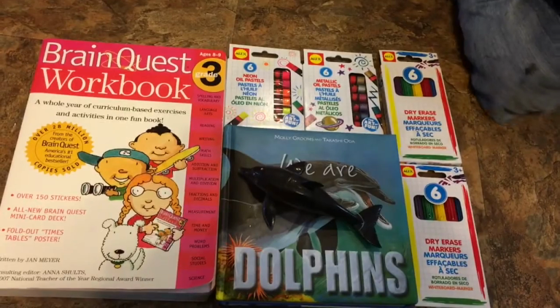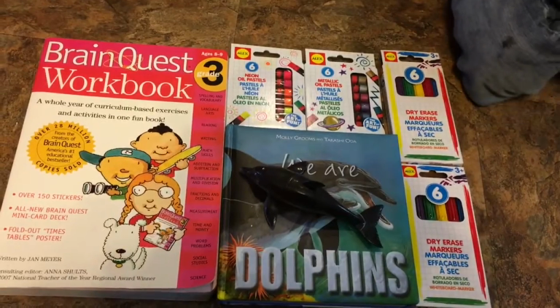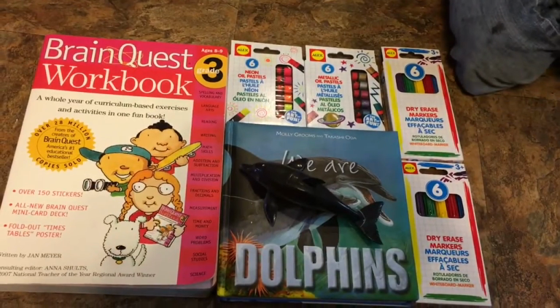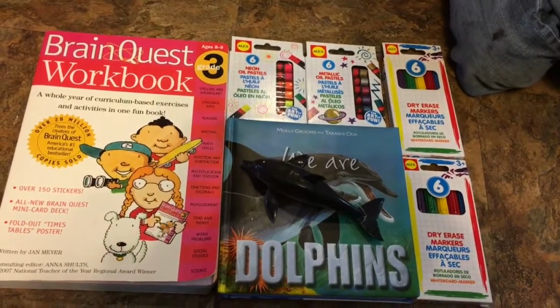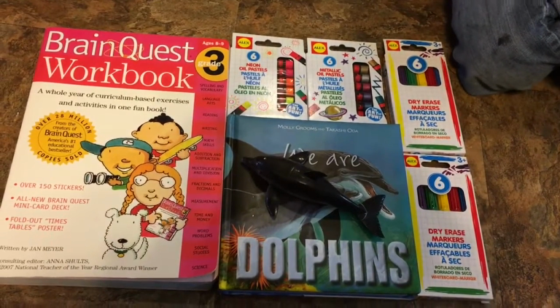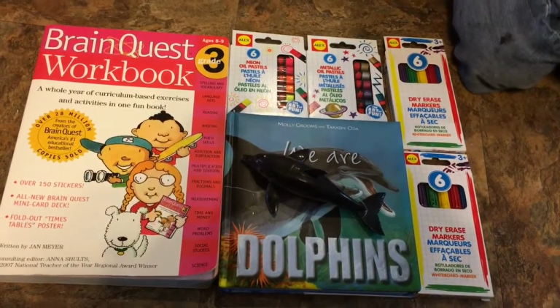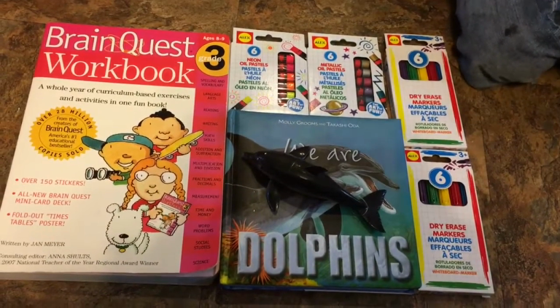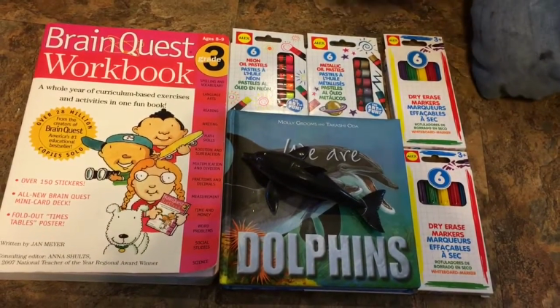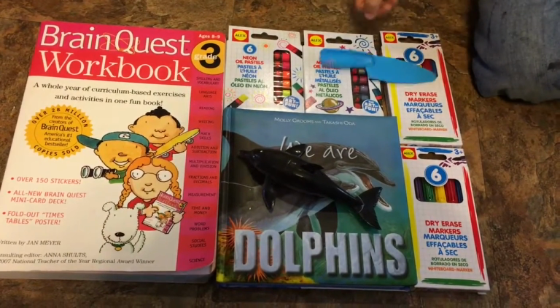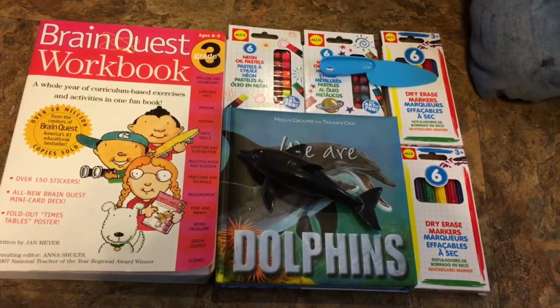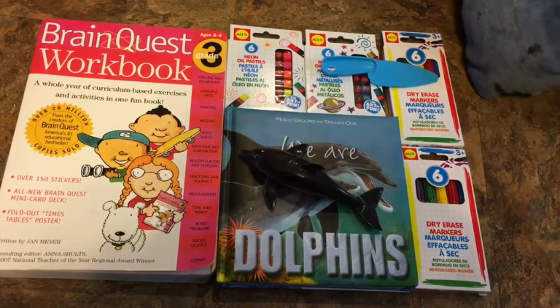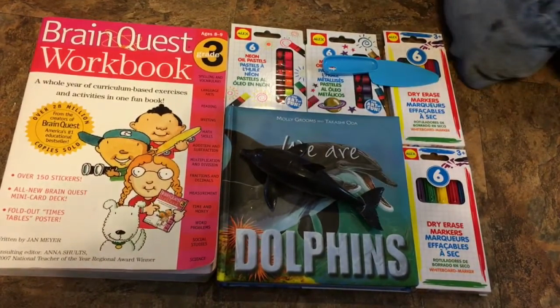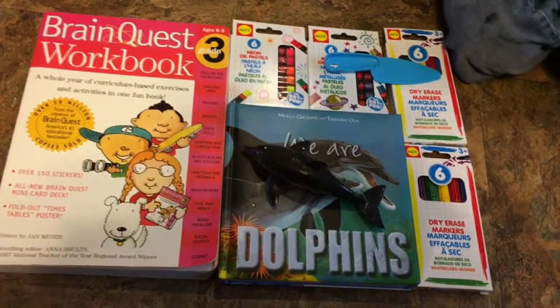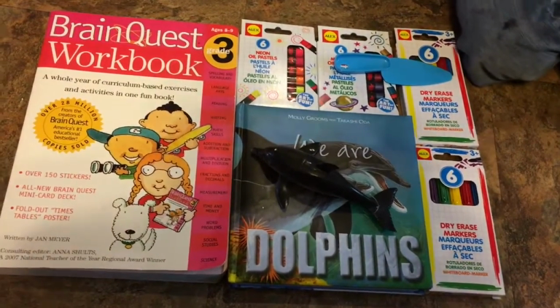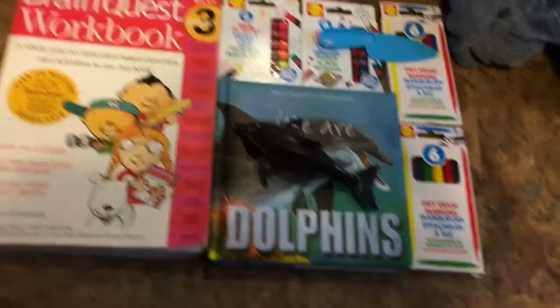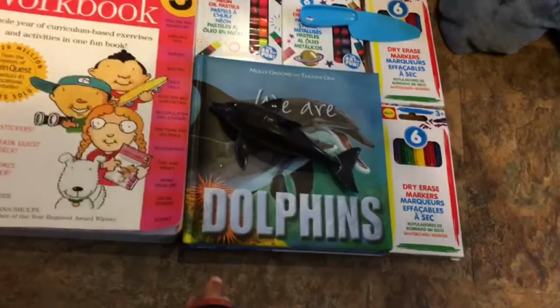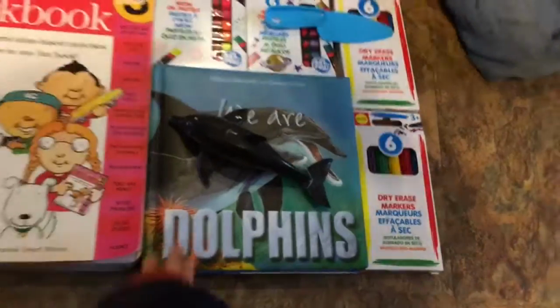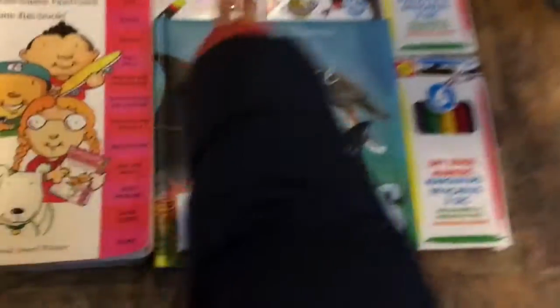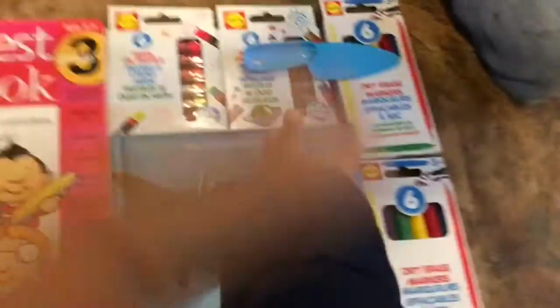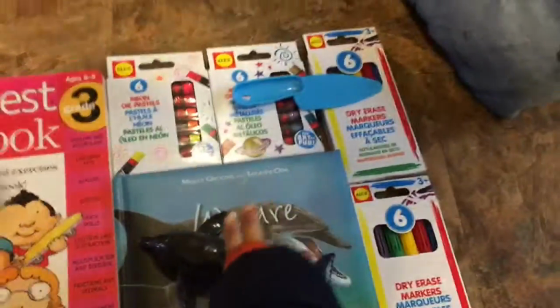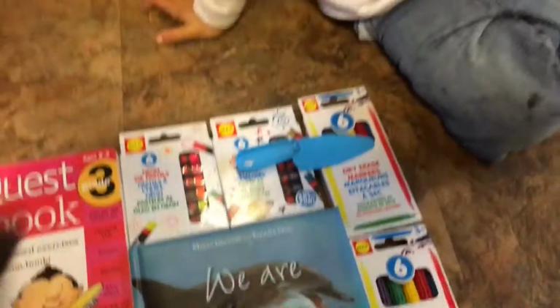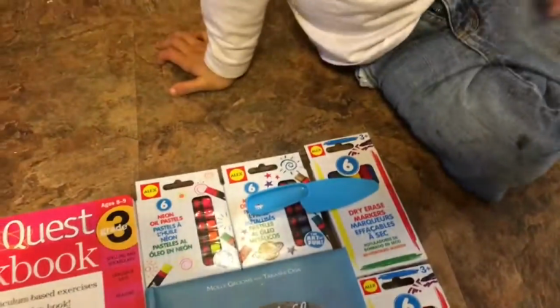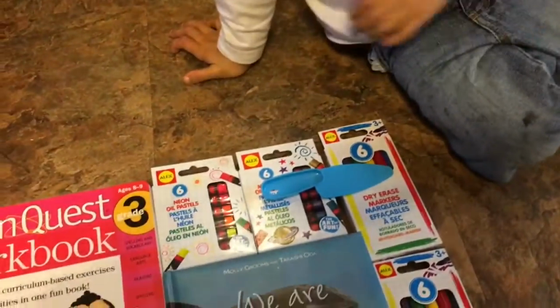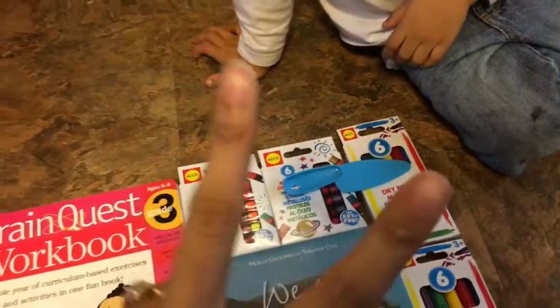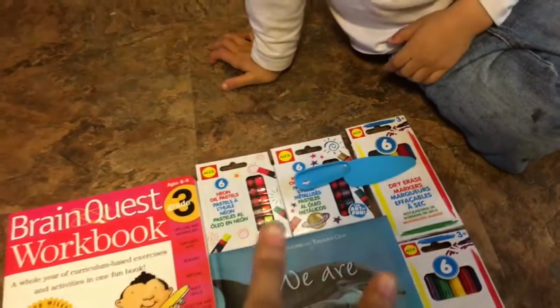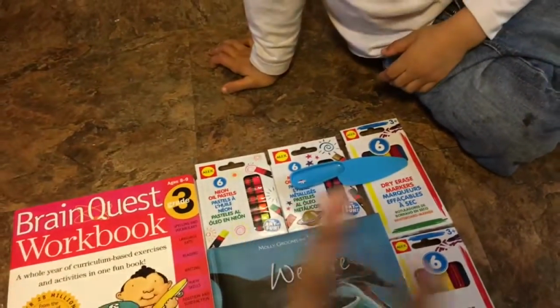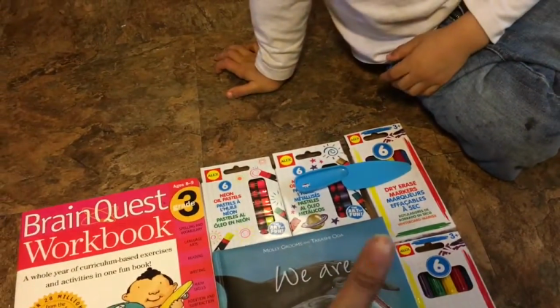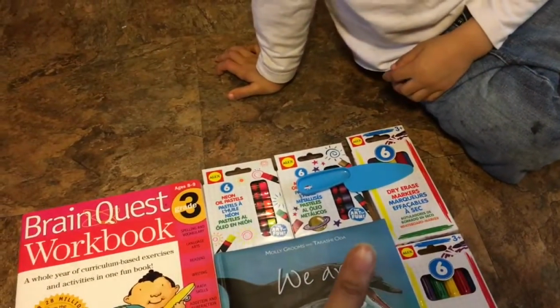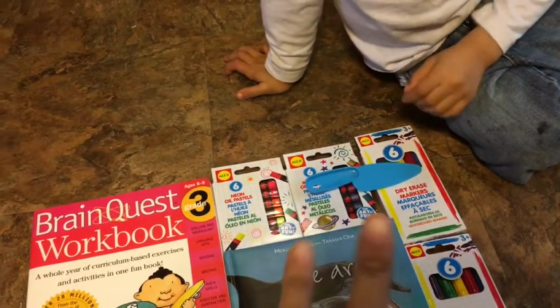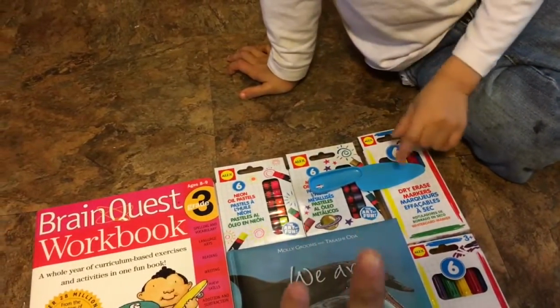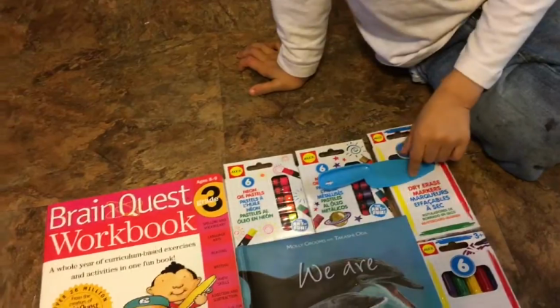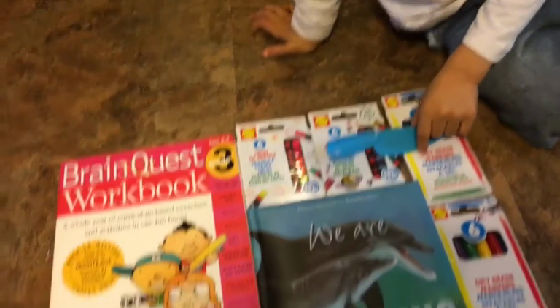And this is what I got today from the haul. I got the Brain Quest workbook for 50 cents, the Dolphins workbook for 50 cents, the two dry erase markers, and the two pastels.